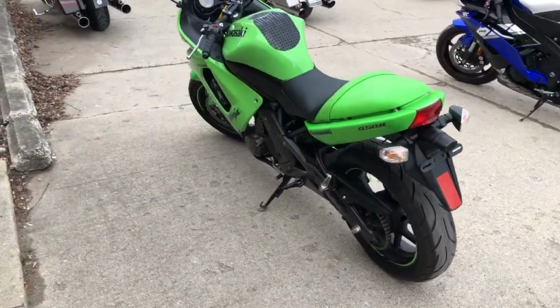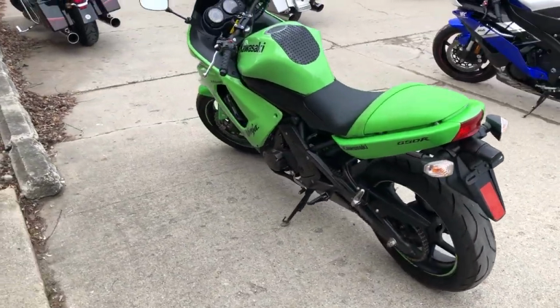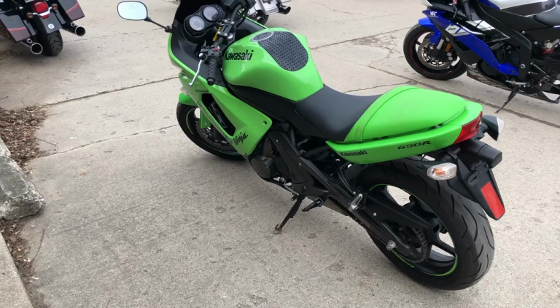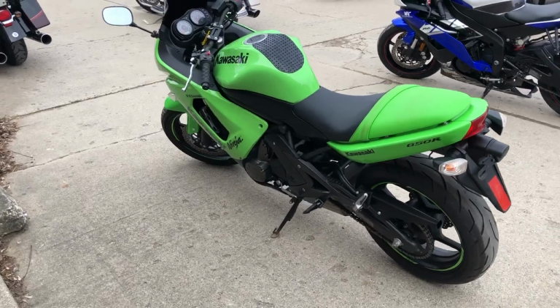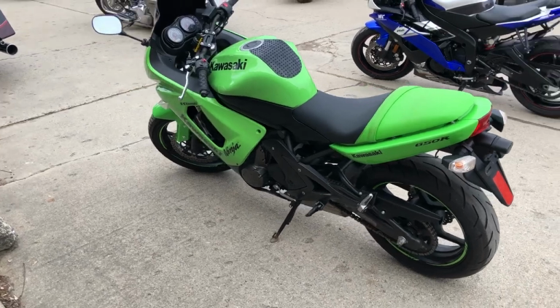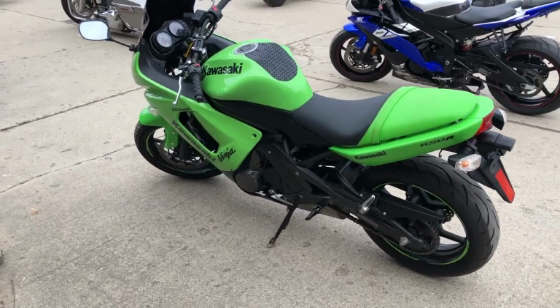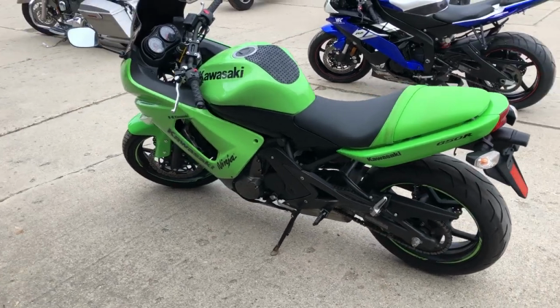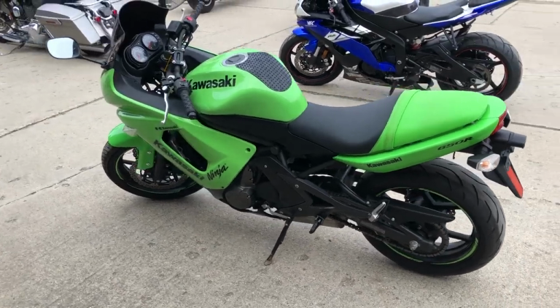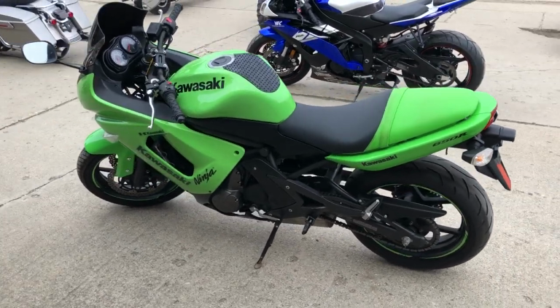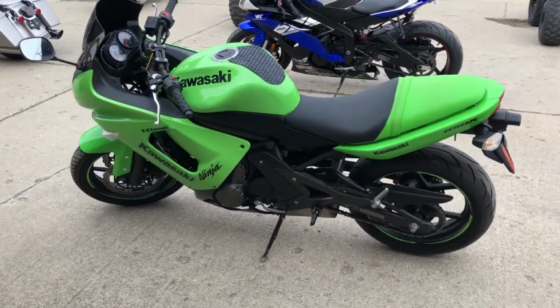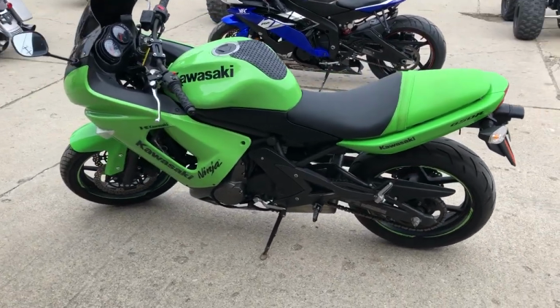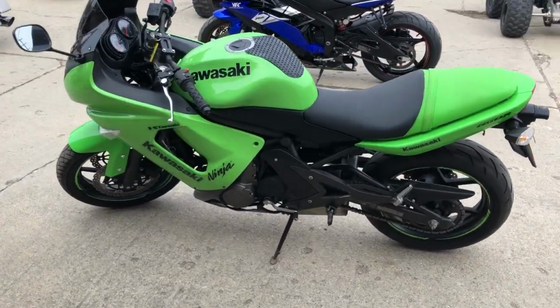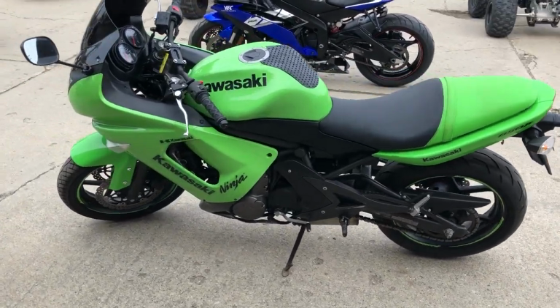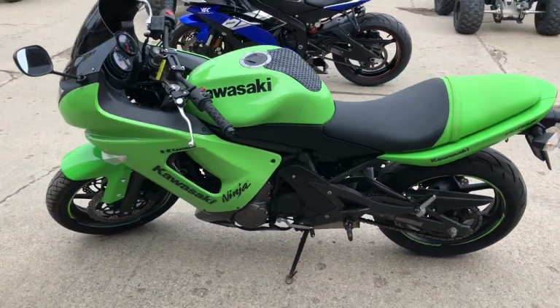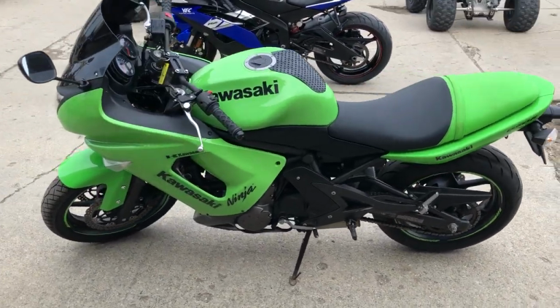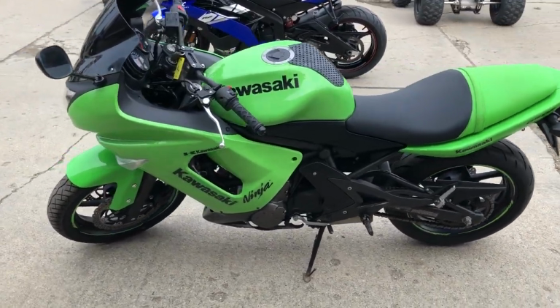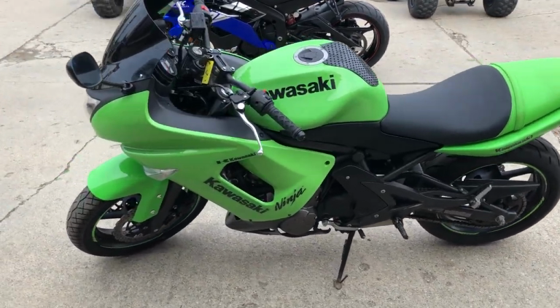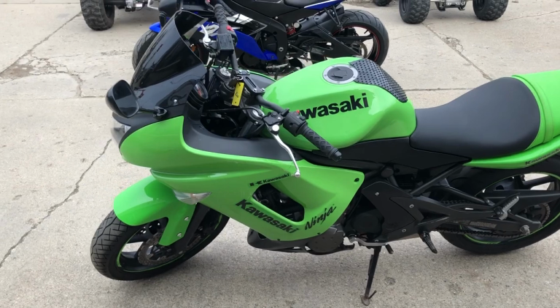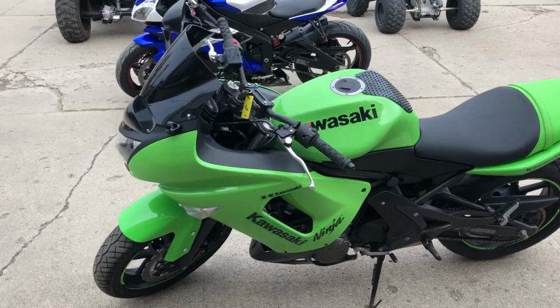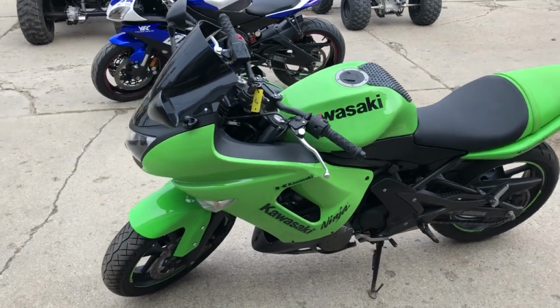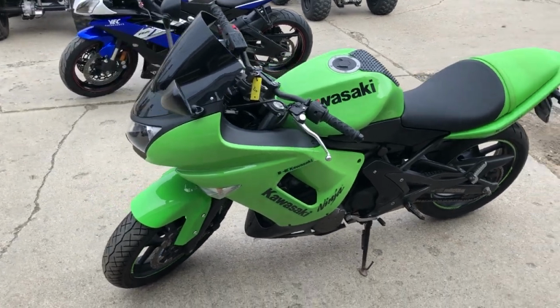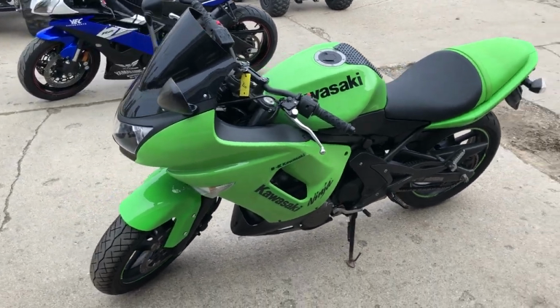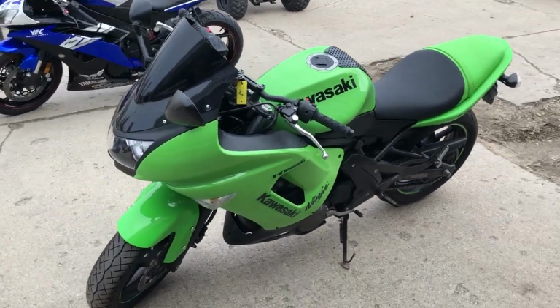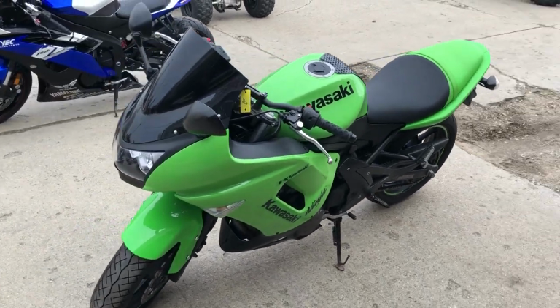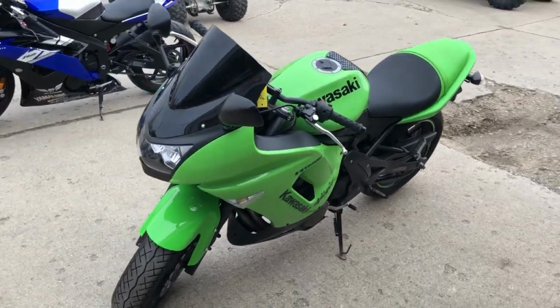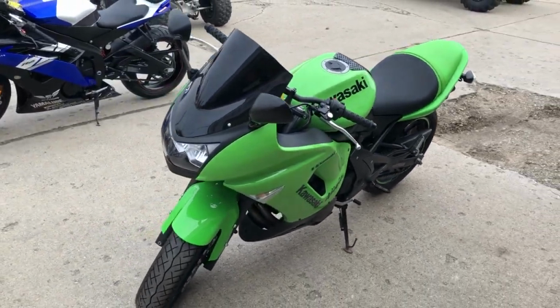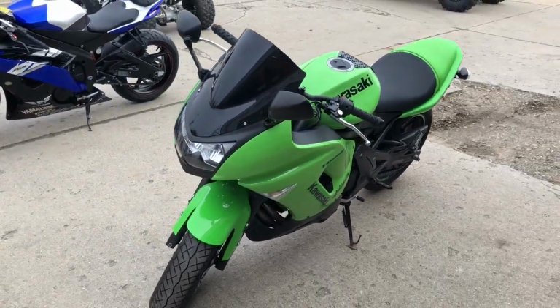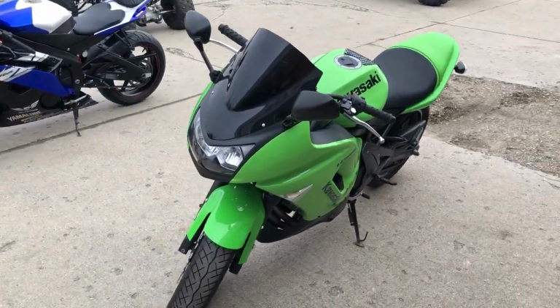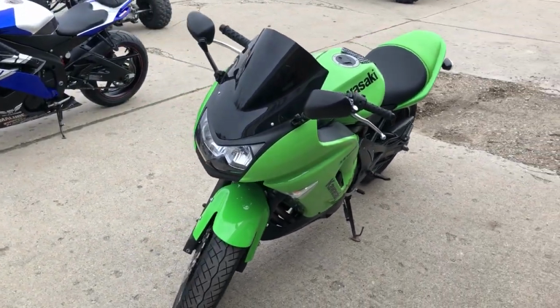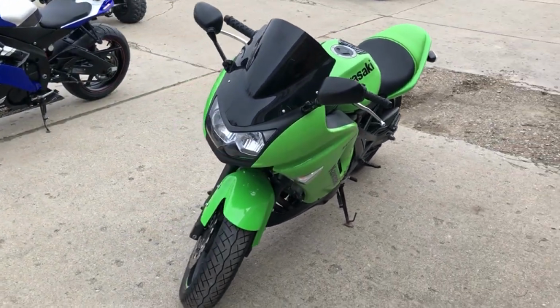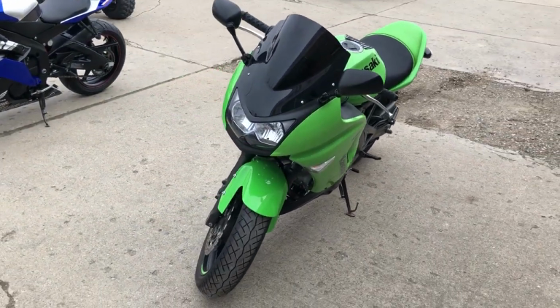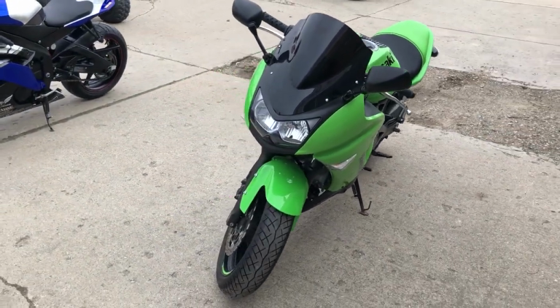All stock, runs strong, needs nothing. This has just been serviced at the dealership, inspected, all fluids have been changed, and it's ready to ride. It's a great low mileage bike for the money.